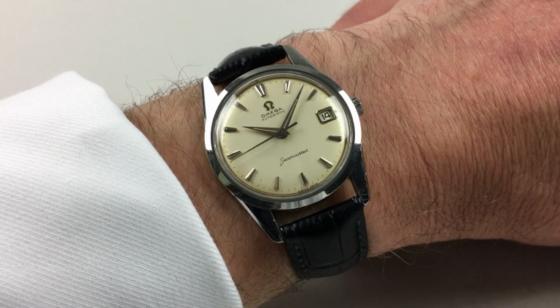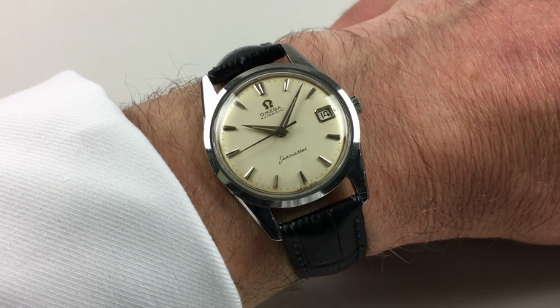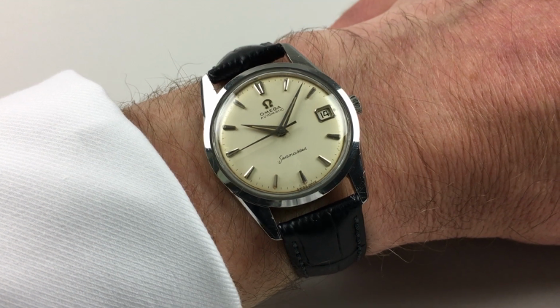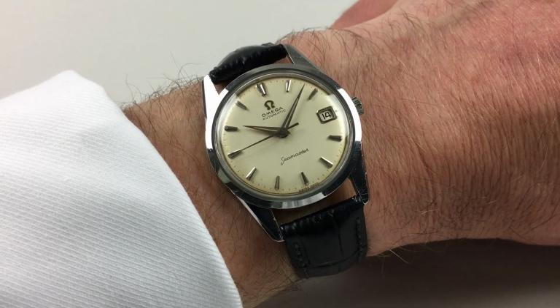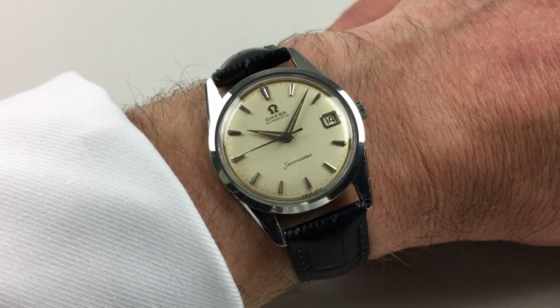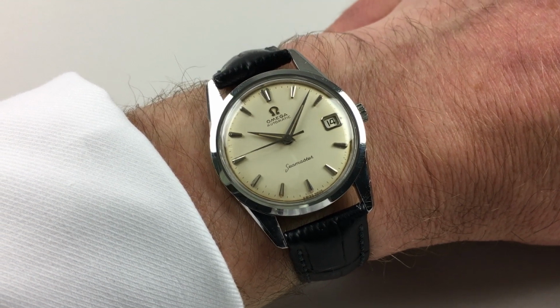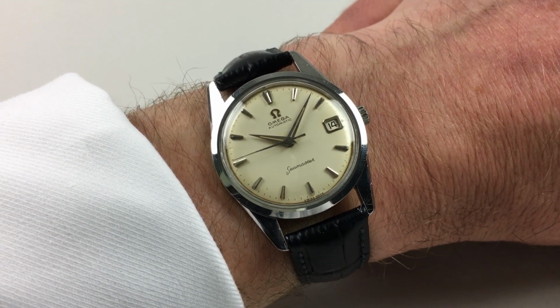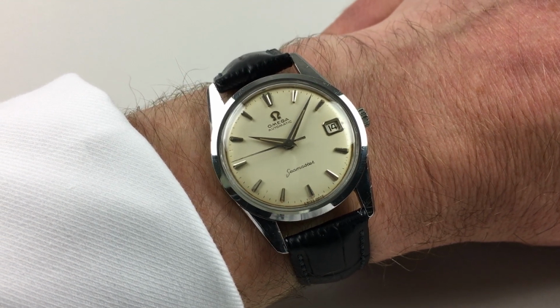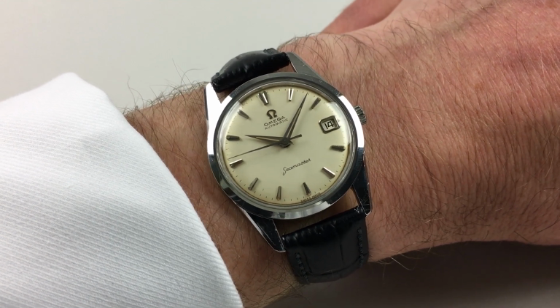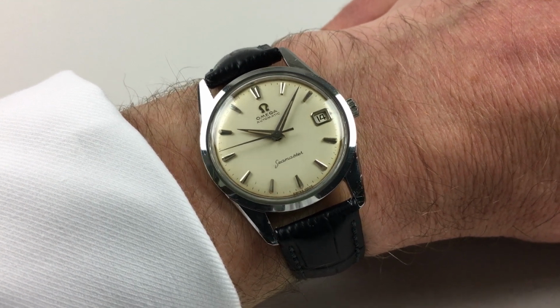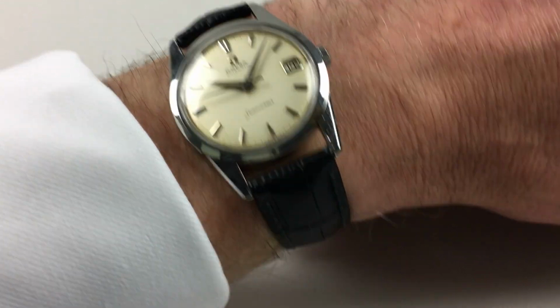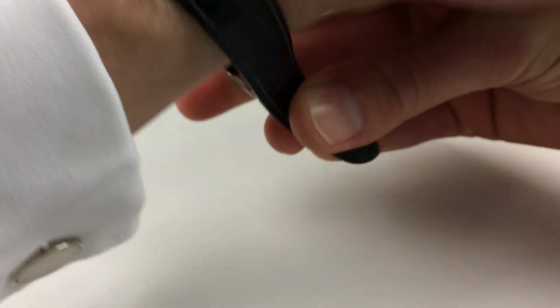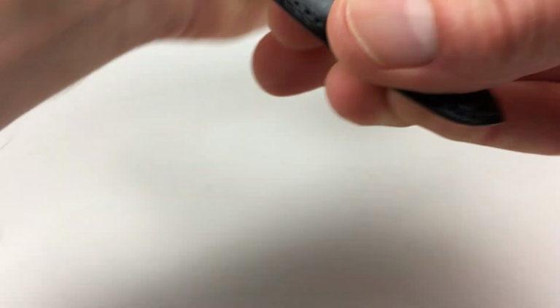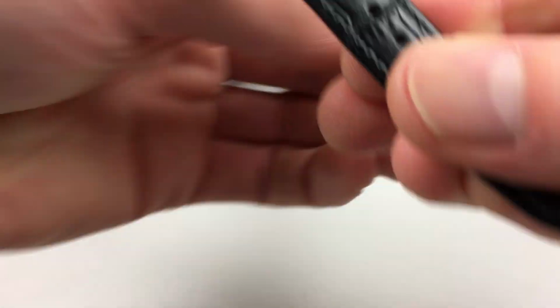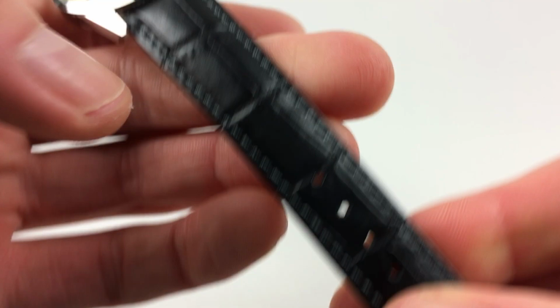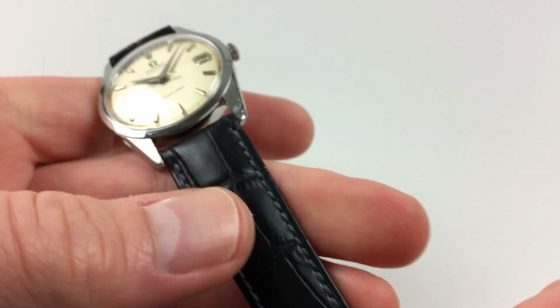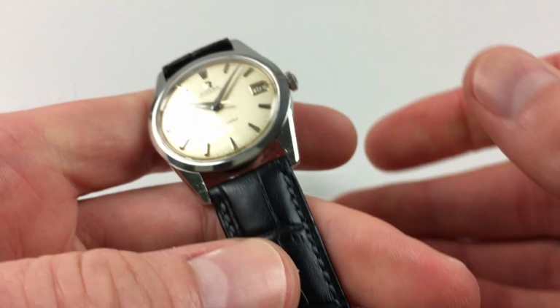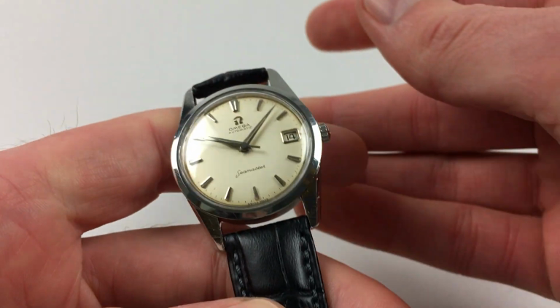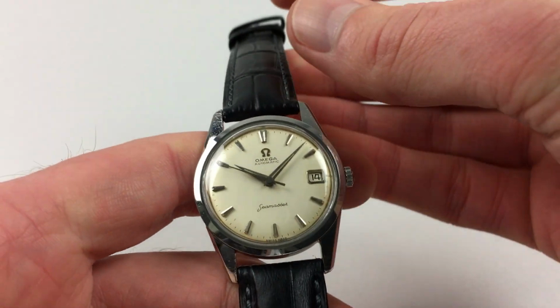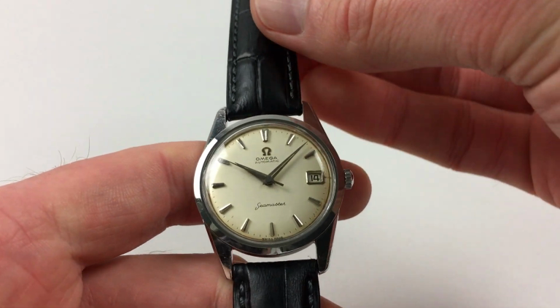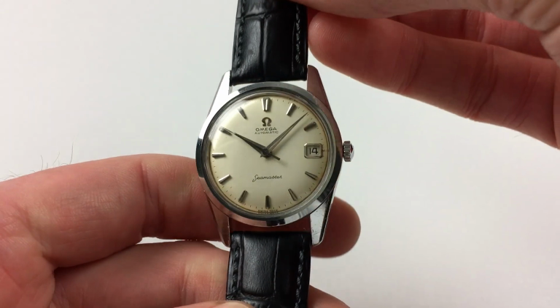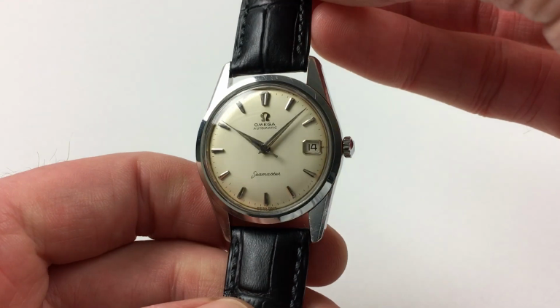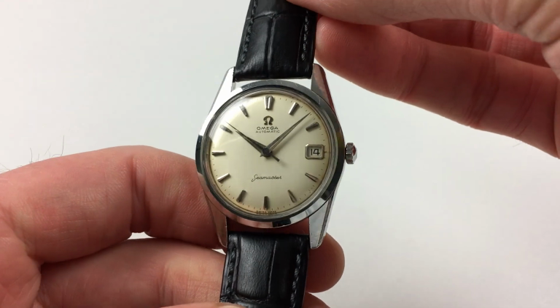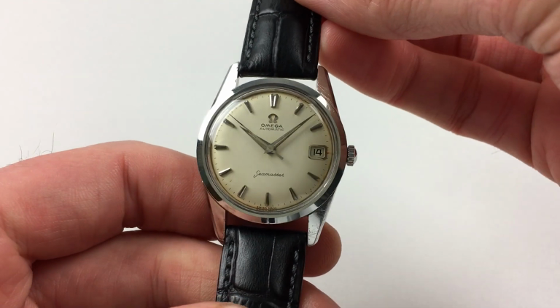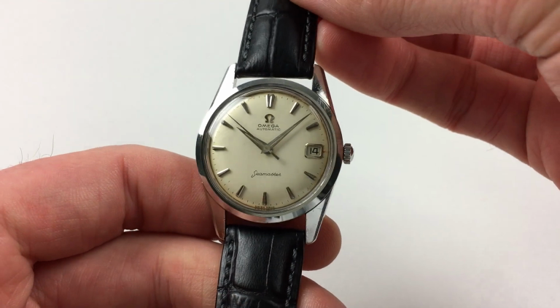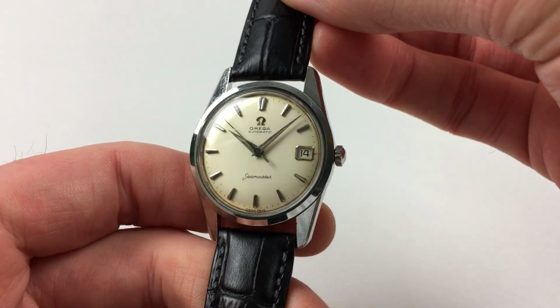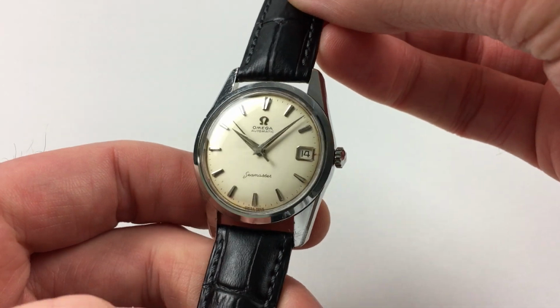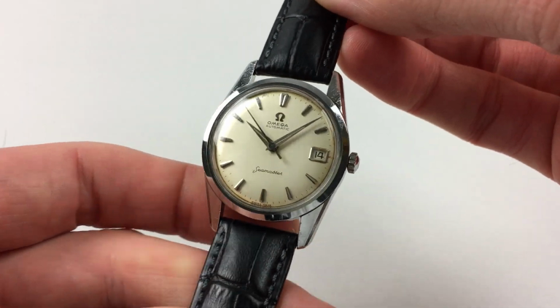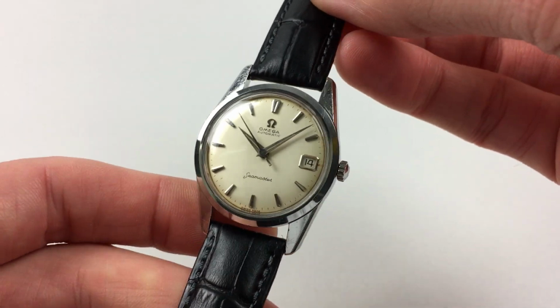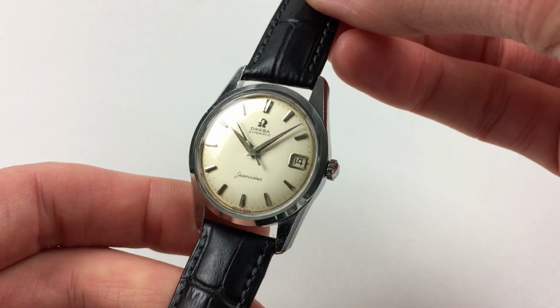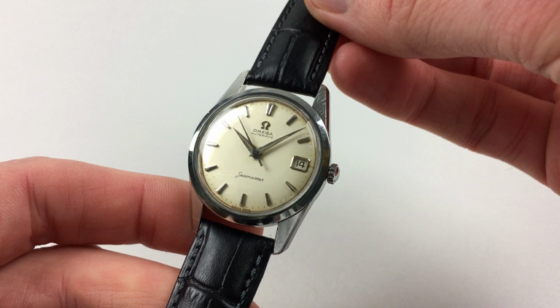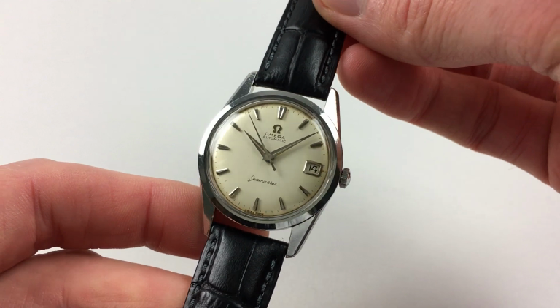This Amiga Seamaster wristwatch dates to circa 1961. The watch has a silk mat silver dial which has a light and even patination.